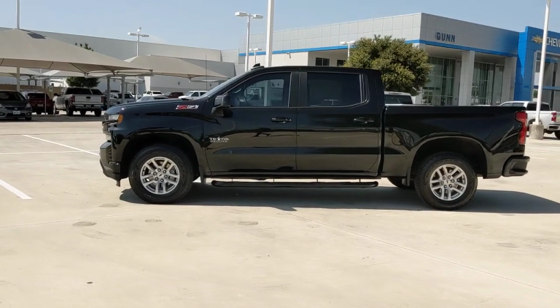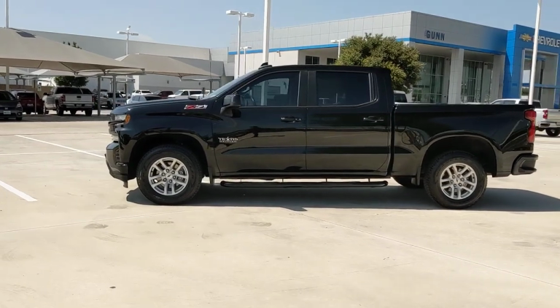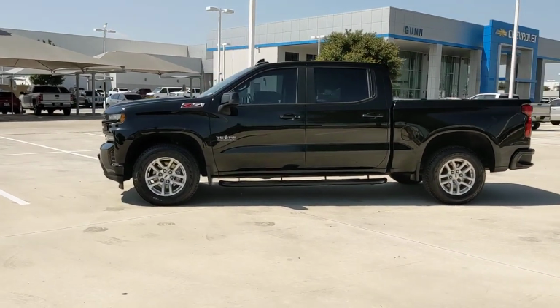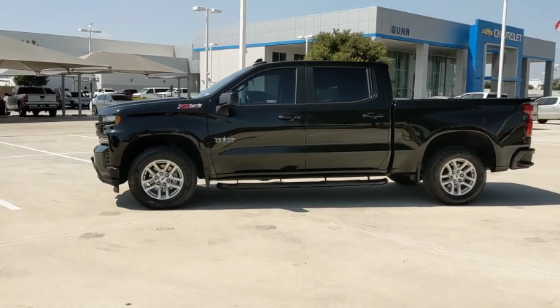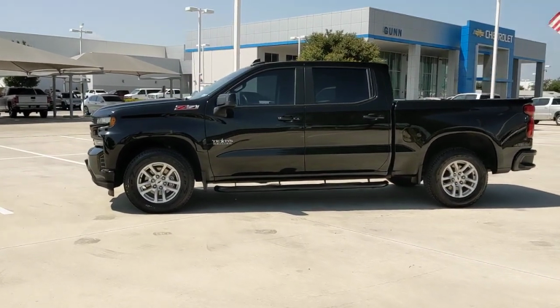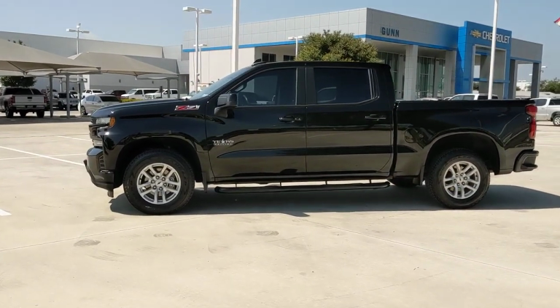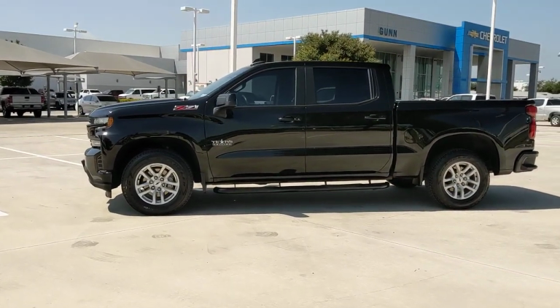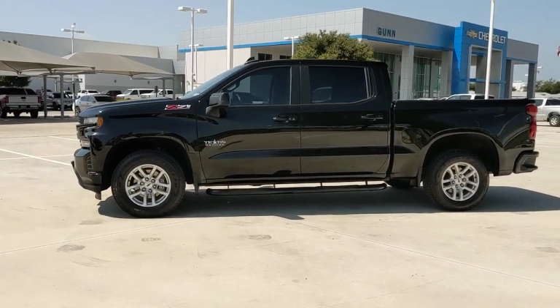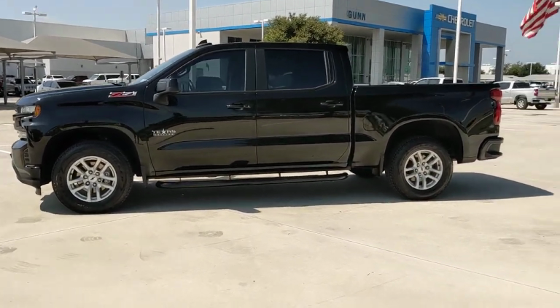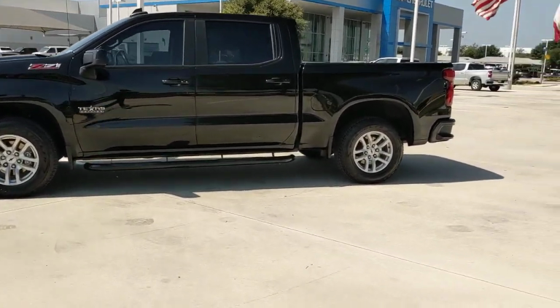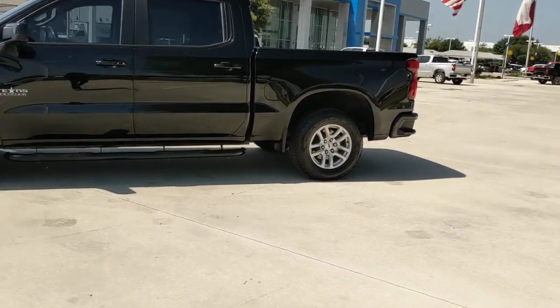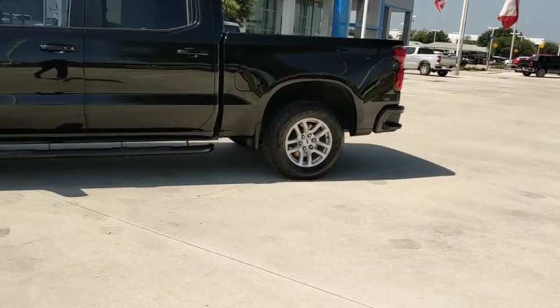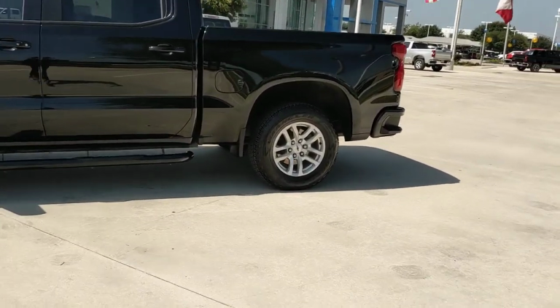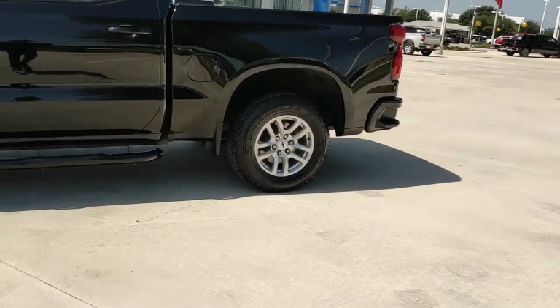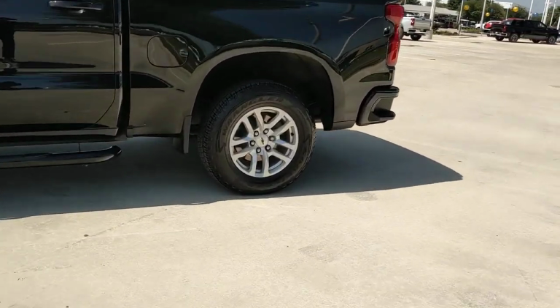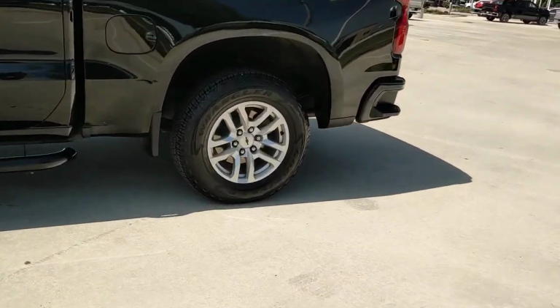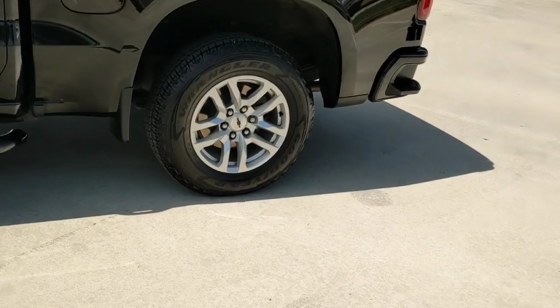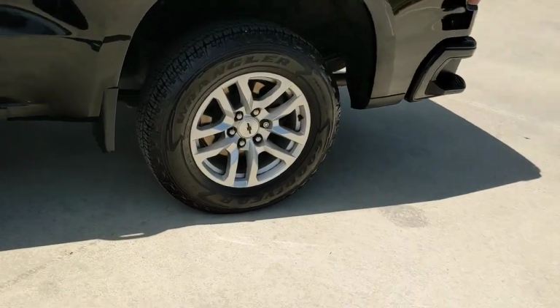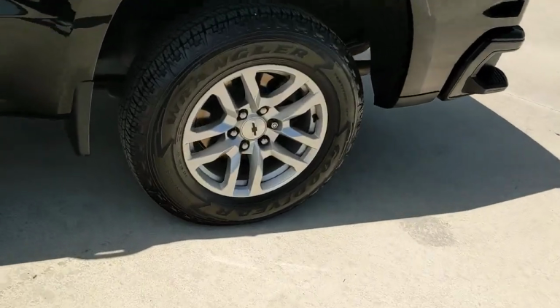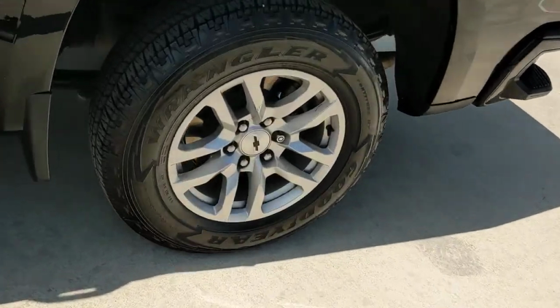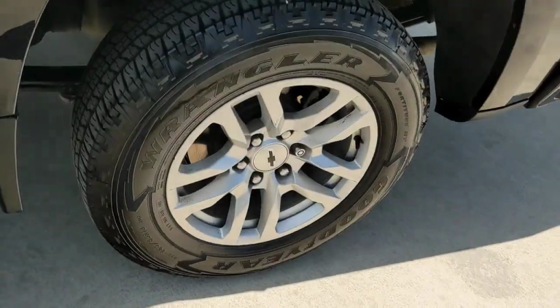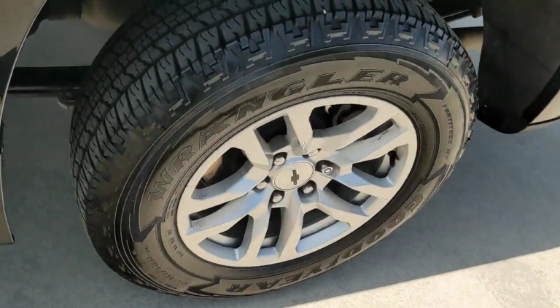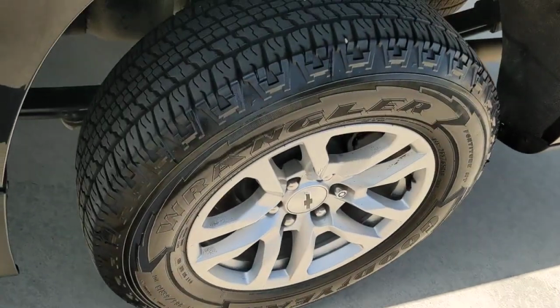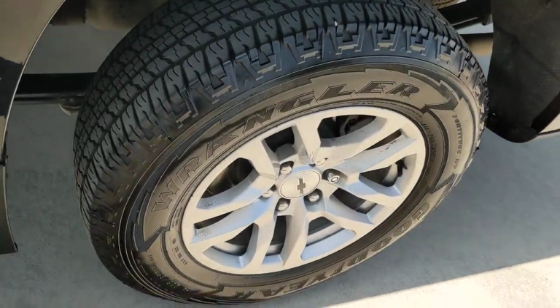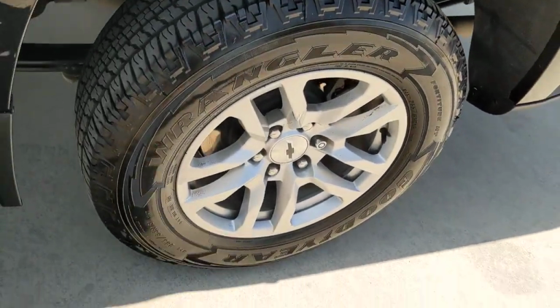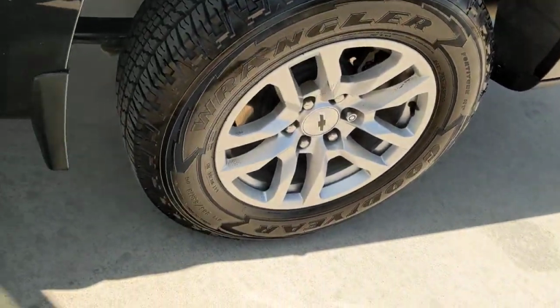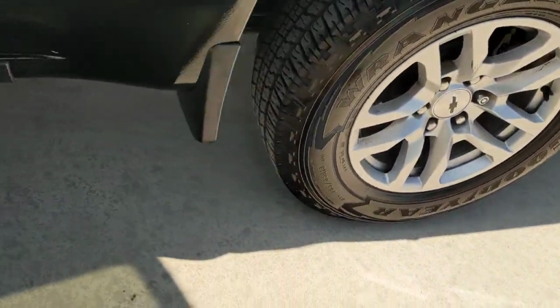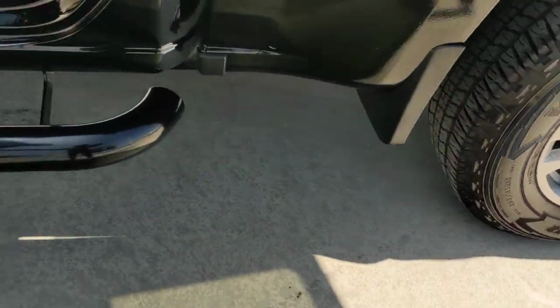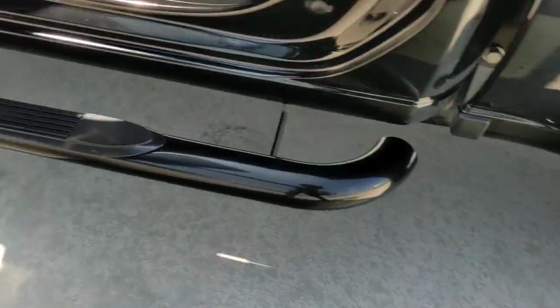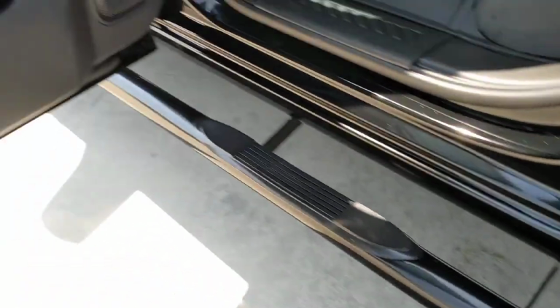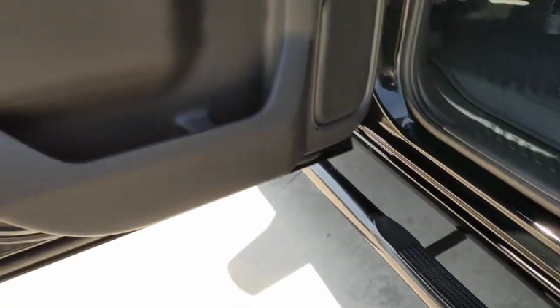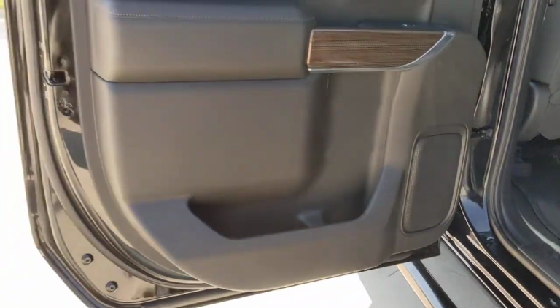These are just some of the great options this vehicle comes with: keyless entry, keyless start, heated mirrors, fog lamps, remote engine start, satellite radio.